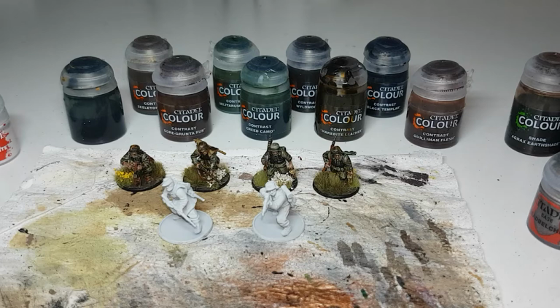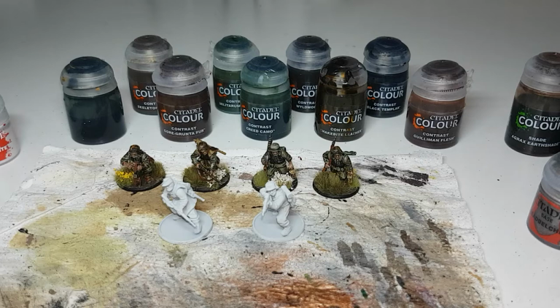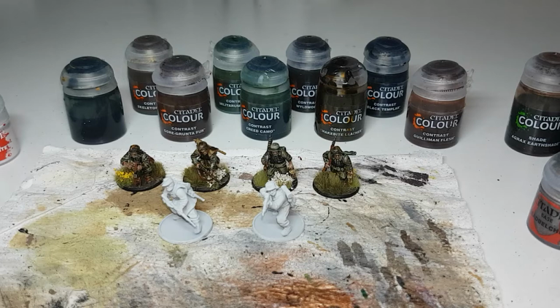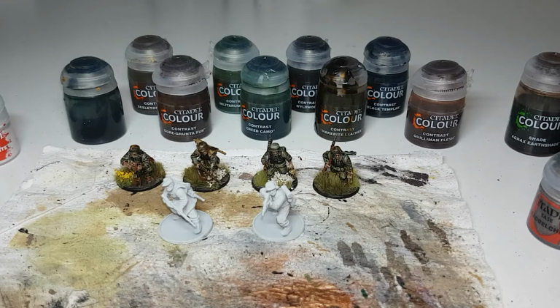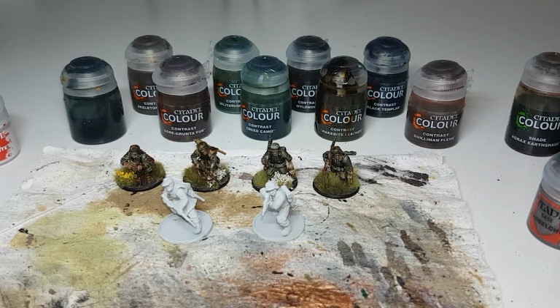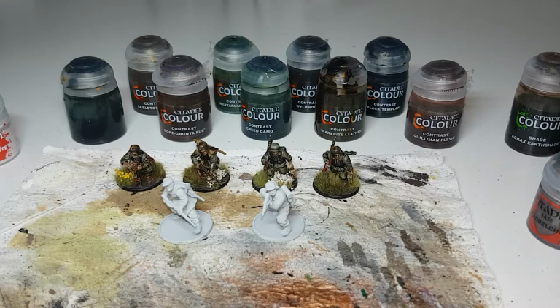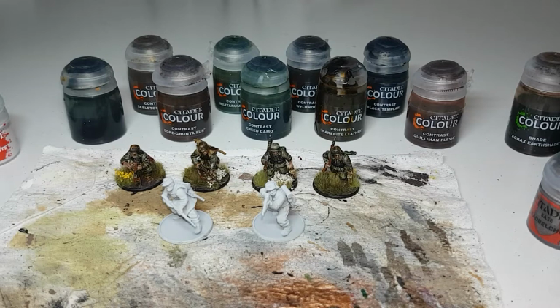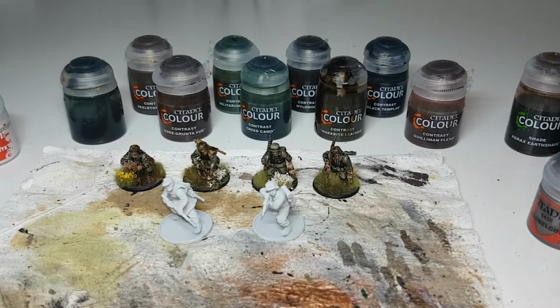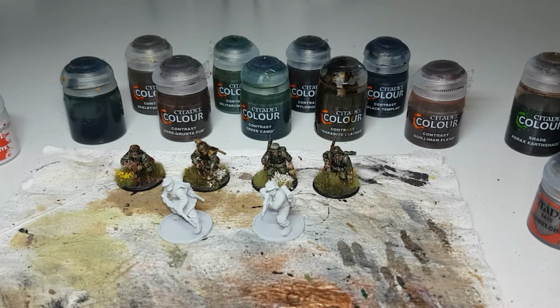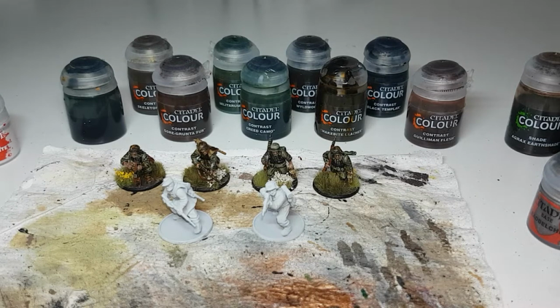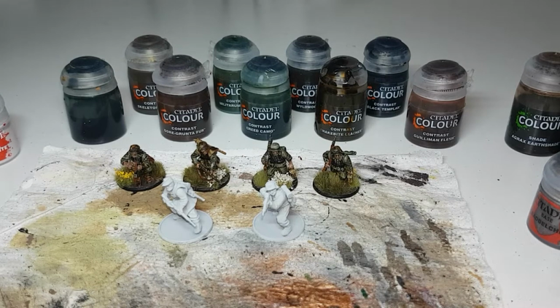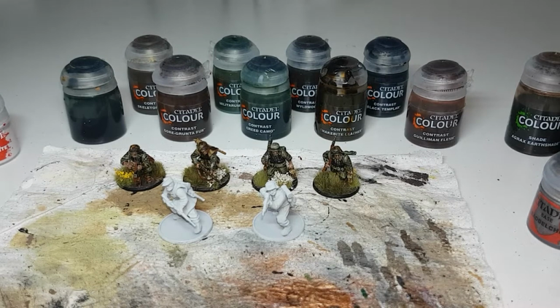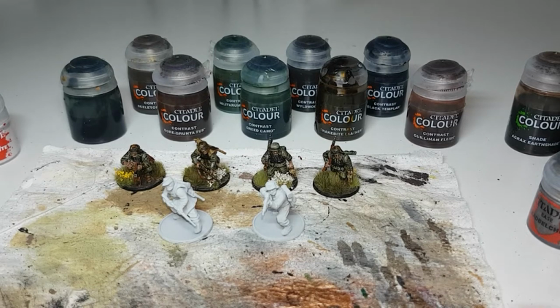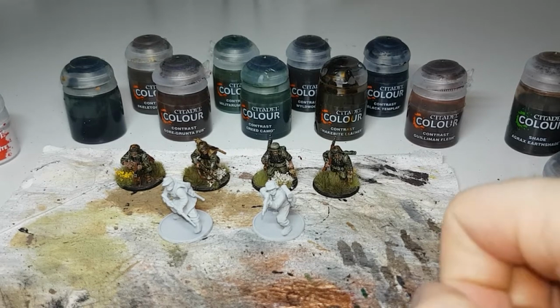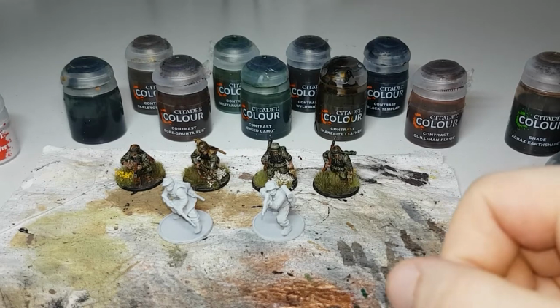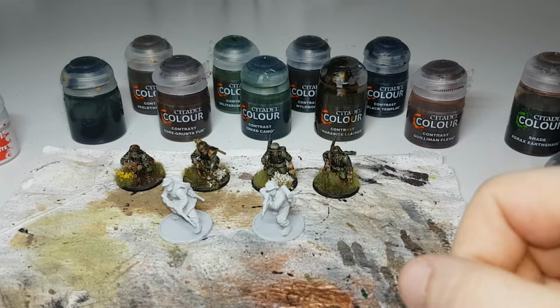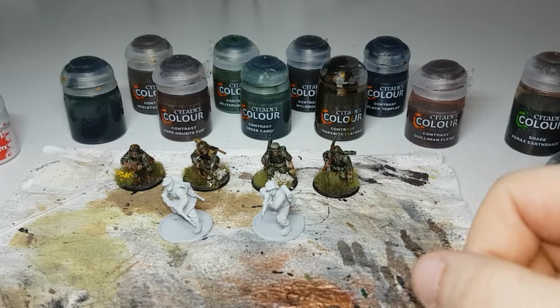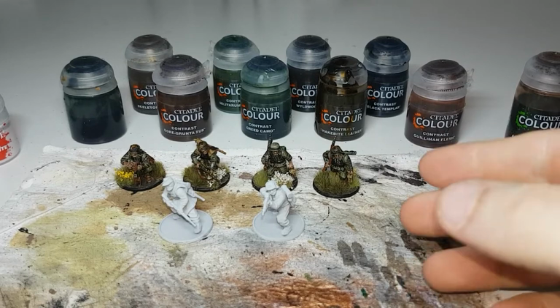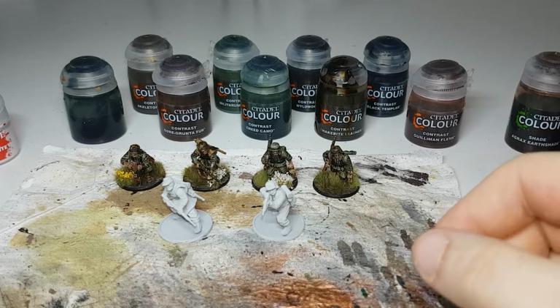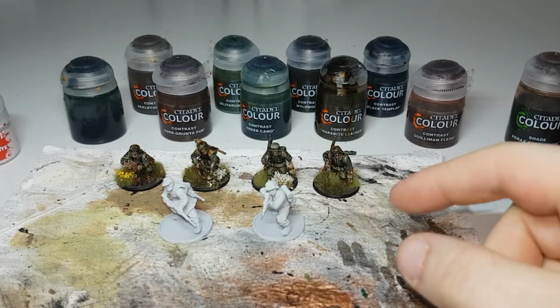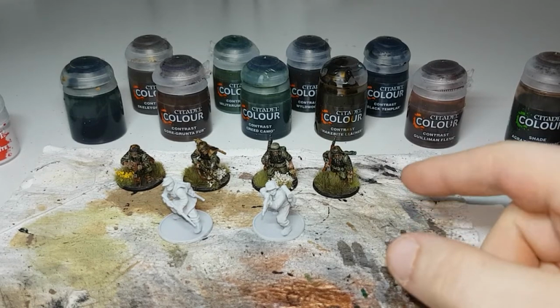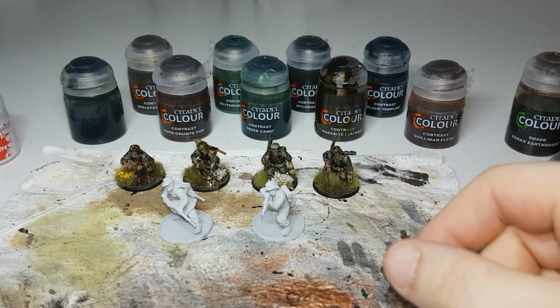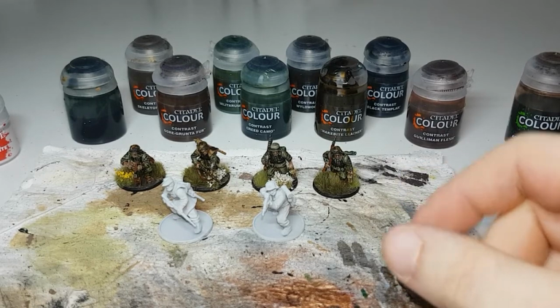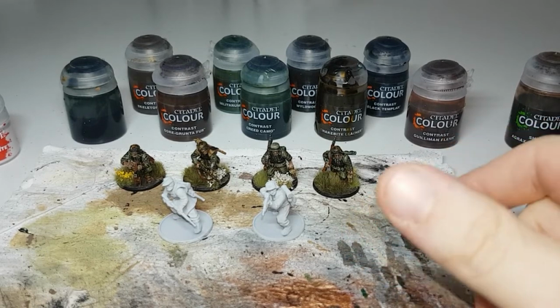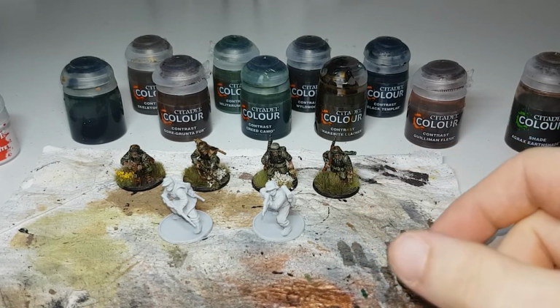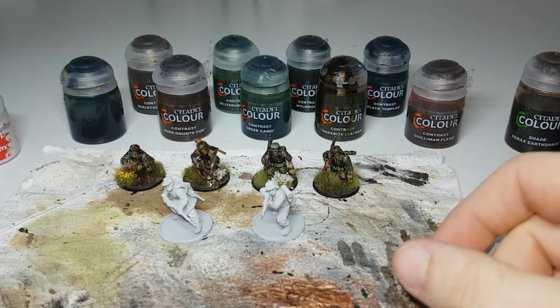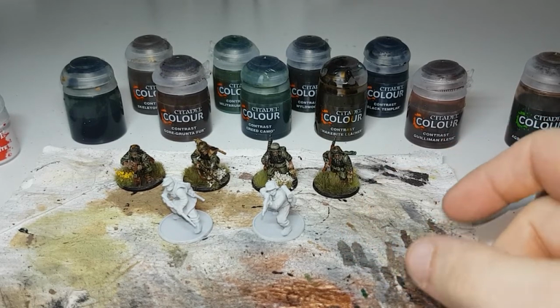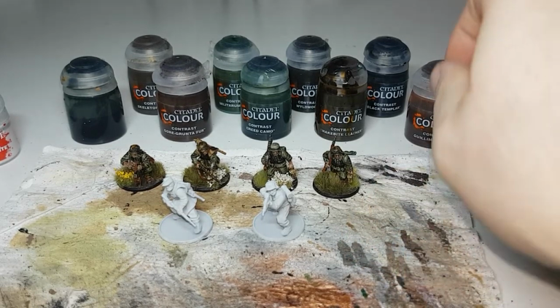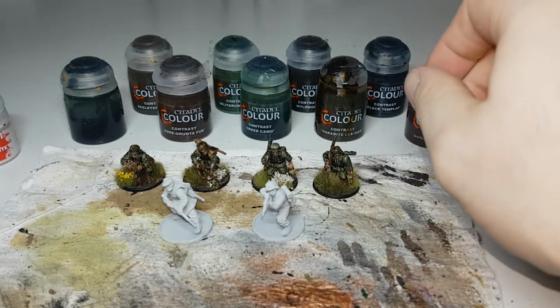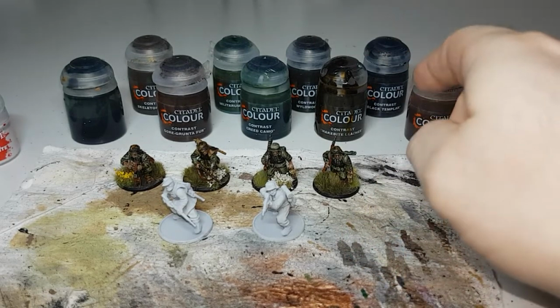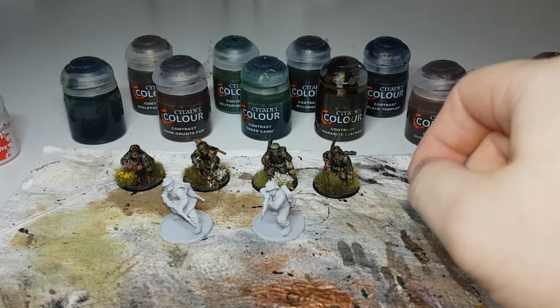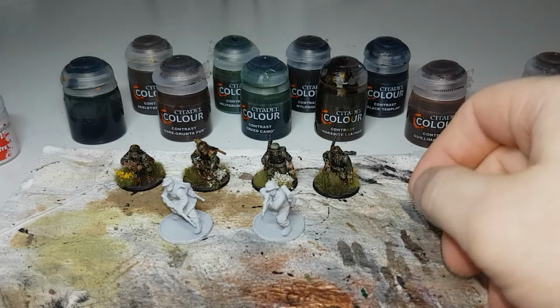Hello everyone, my name is Brad and welcome to Mediocre Models. In this video I'm going to show how I paint my German Grenadiers mid-to-late war uniforms using contrast paints.